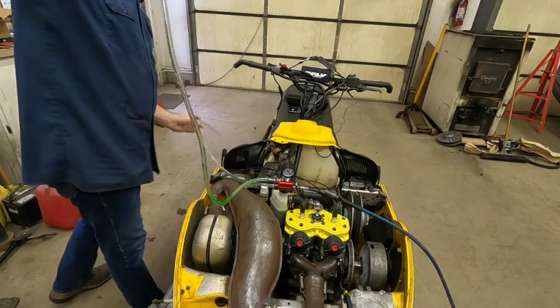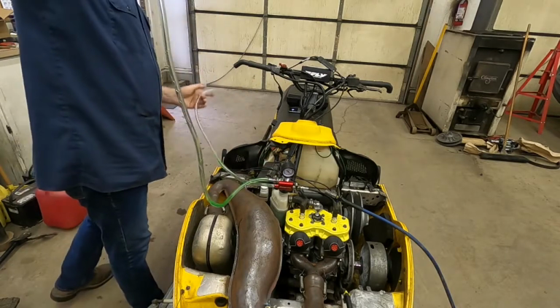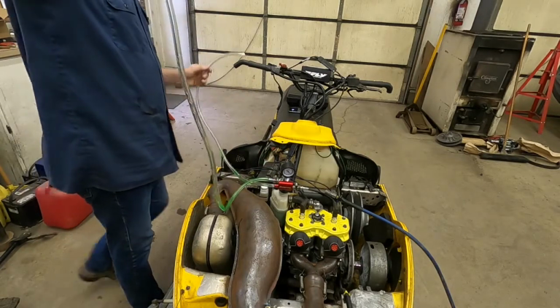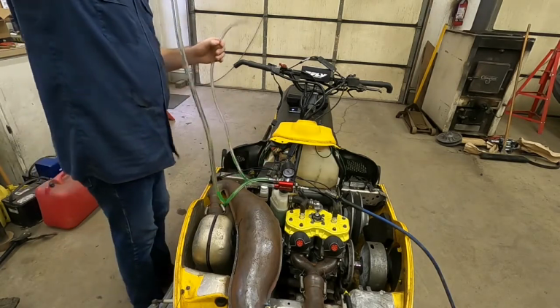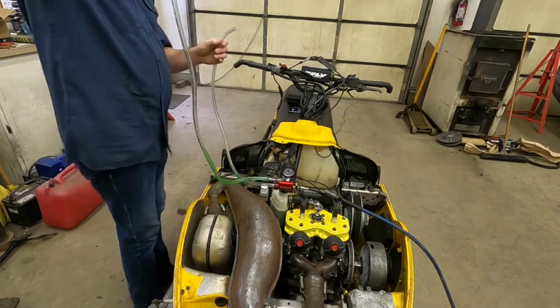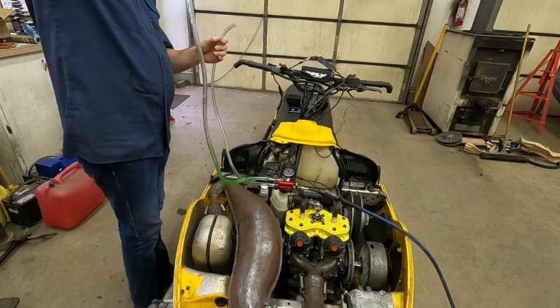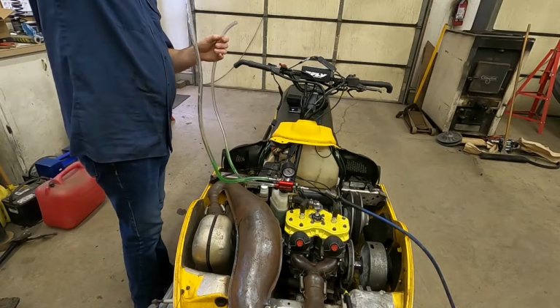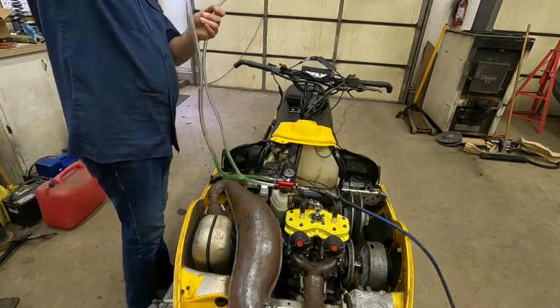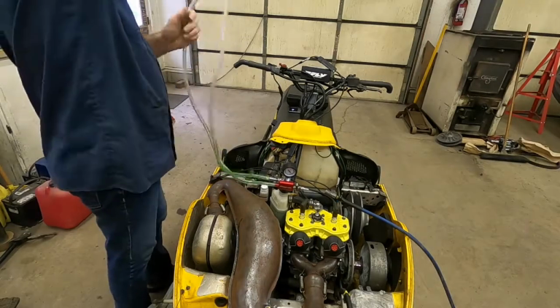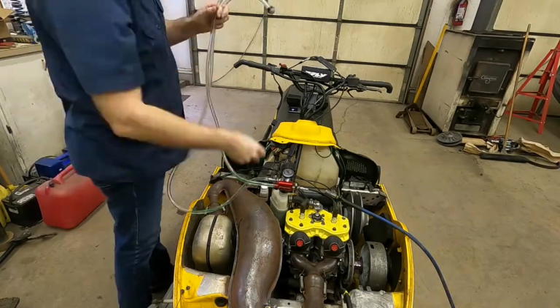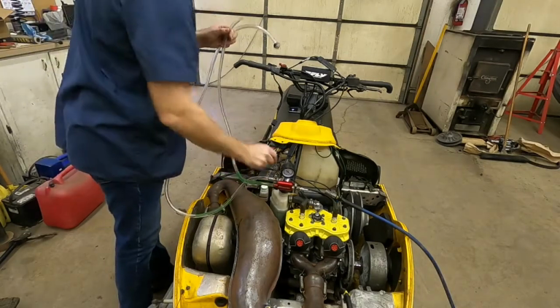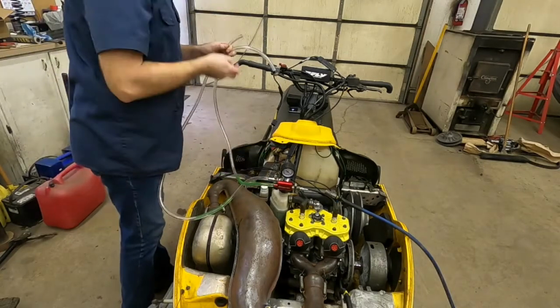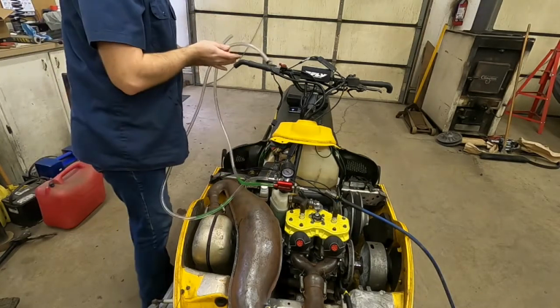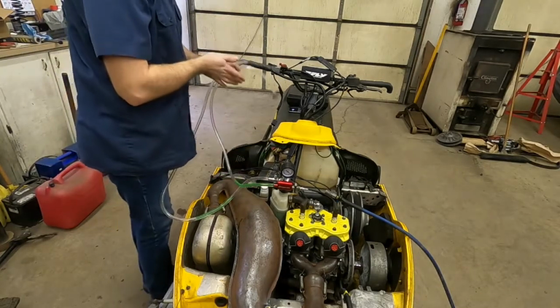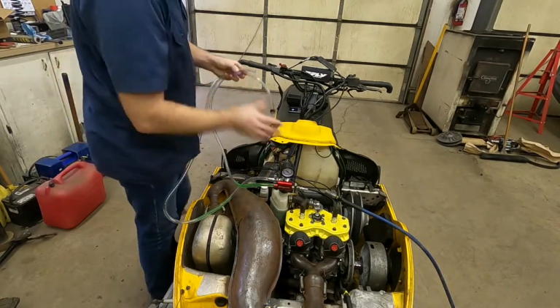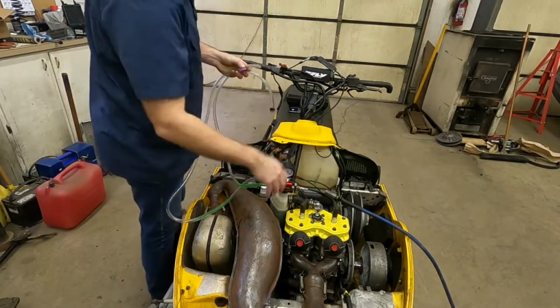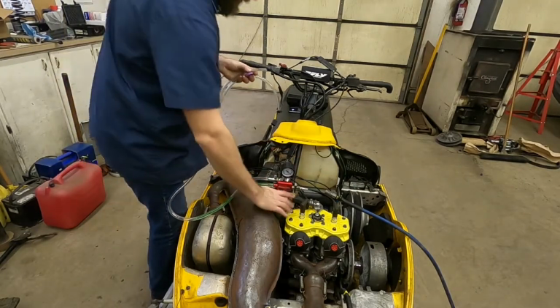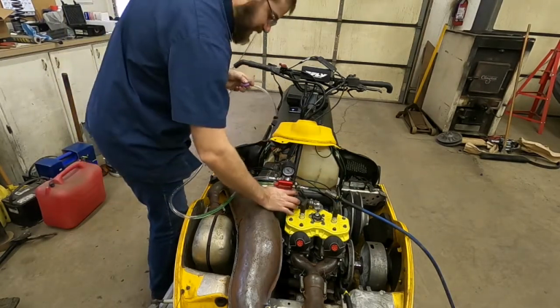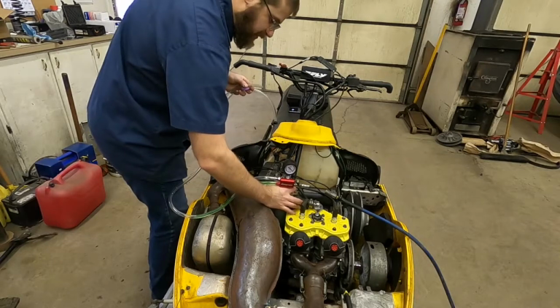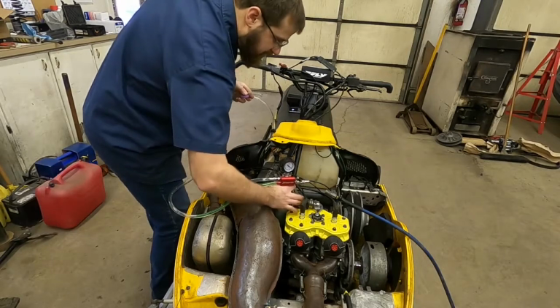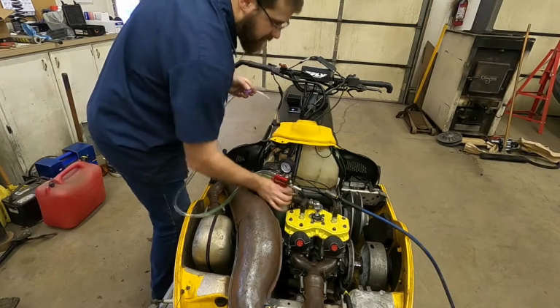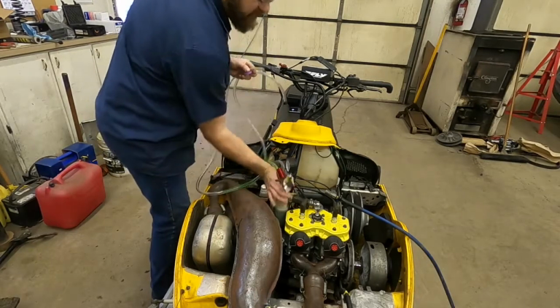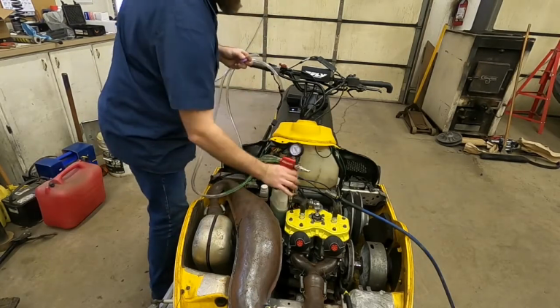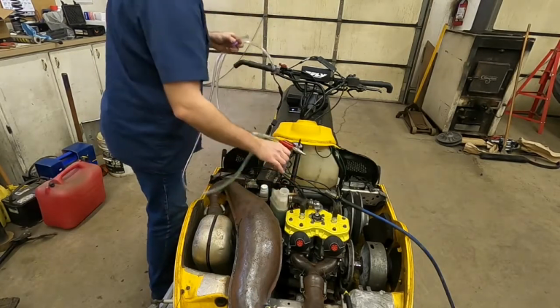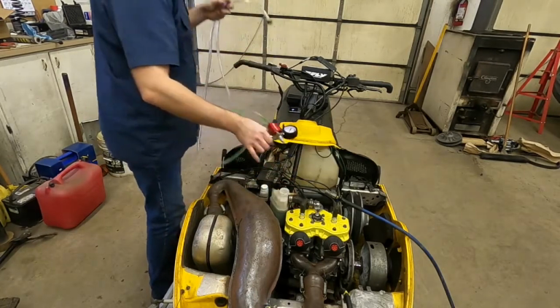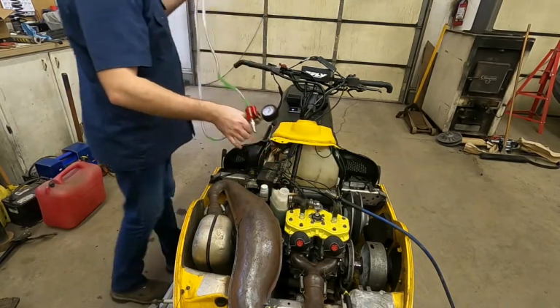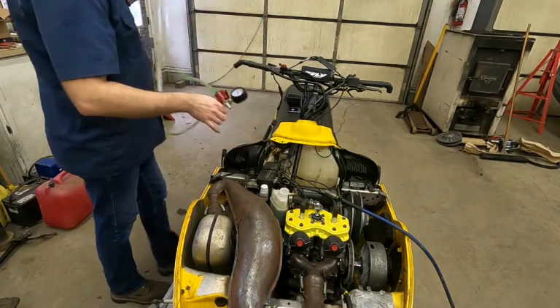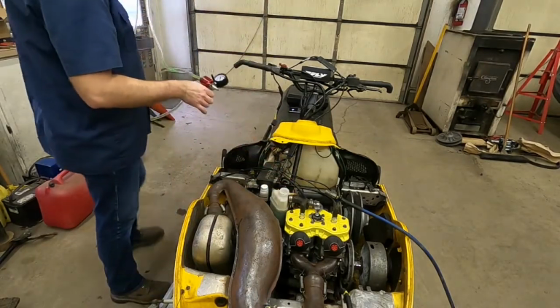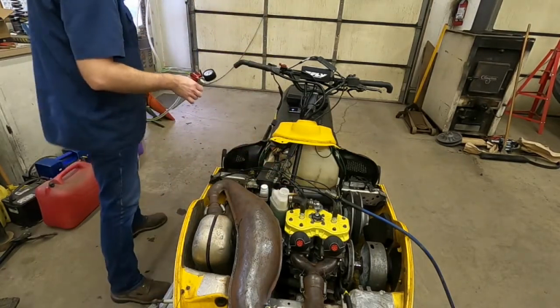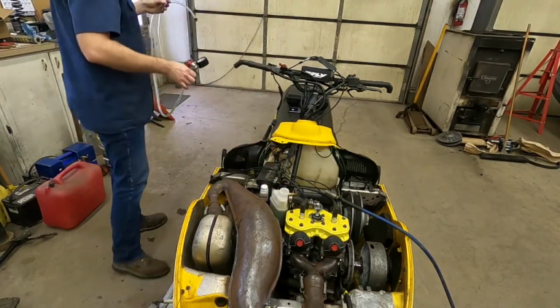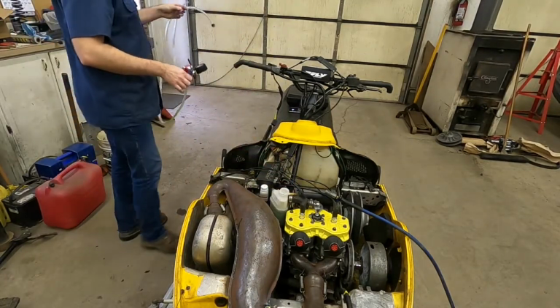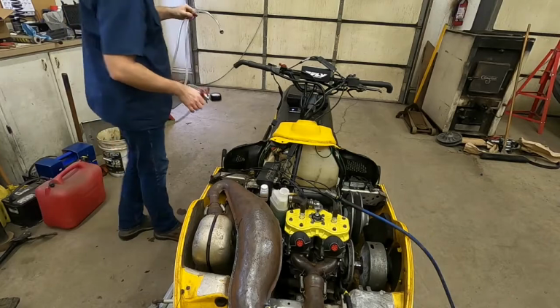So that didn't work quite the way I thought it would. Now to pull this thing off — they don't want you to grab it by the gauge. You reach down in here, give the rubber a little twist and it comes off. And now I'll have to drain these hoses out.